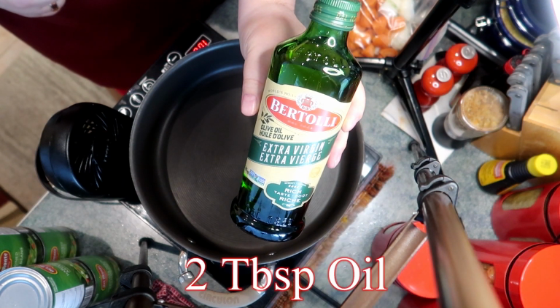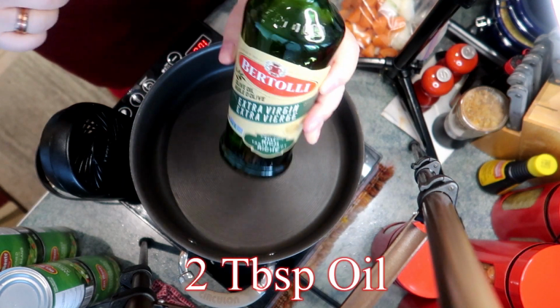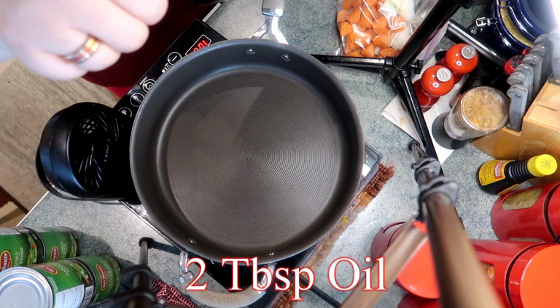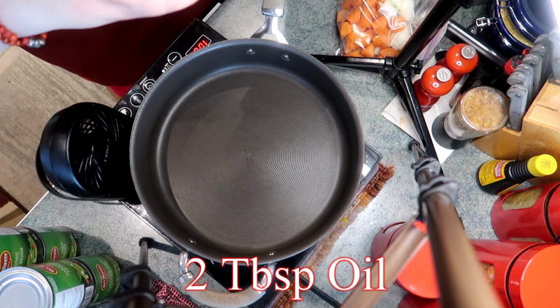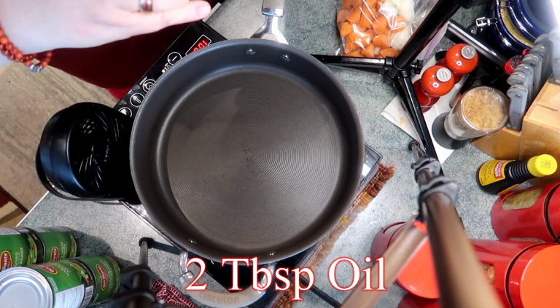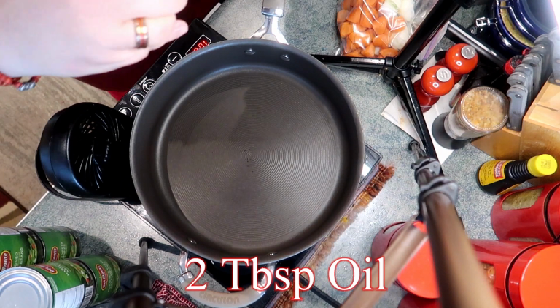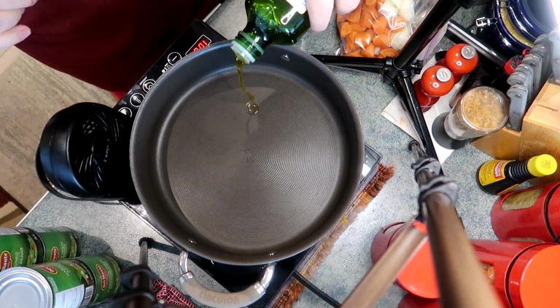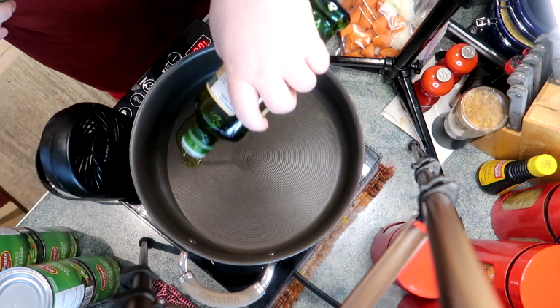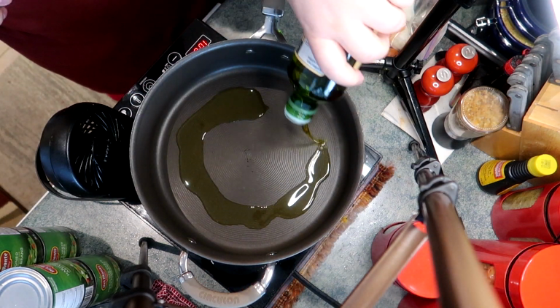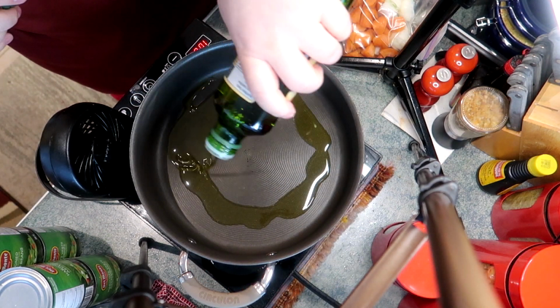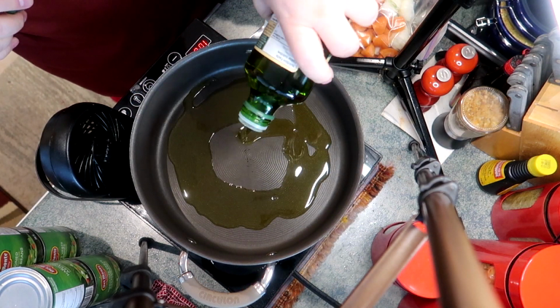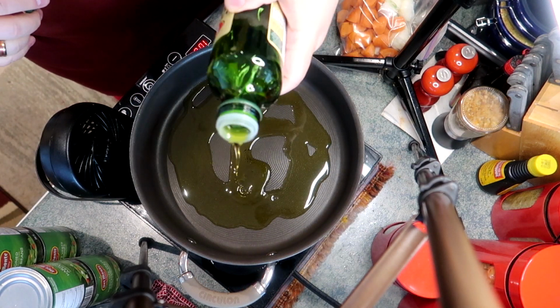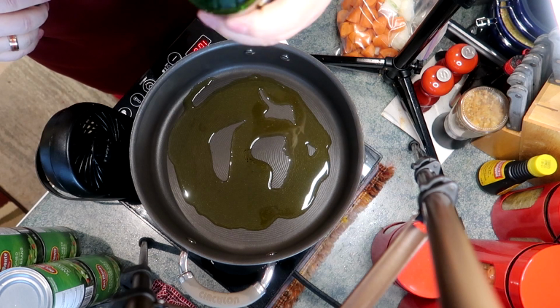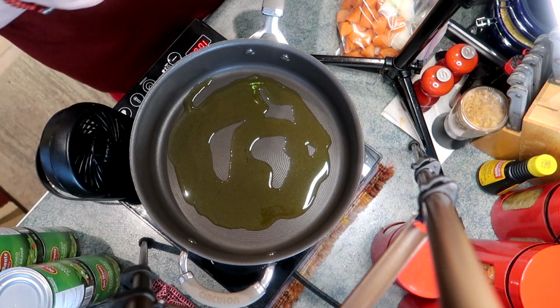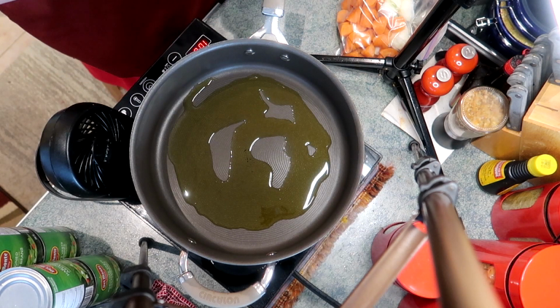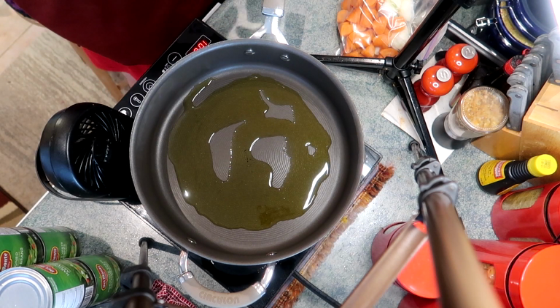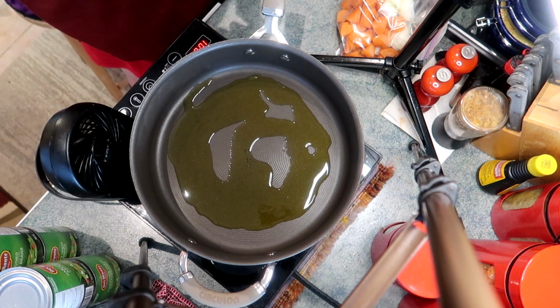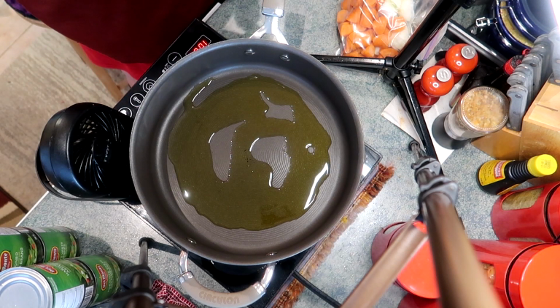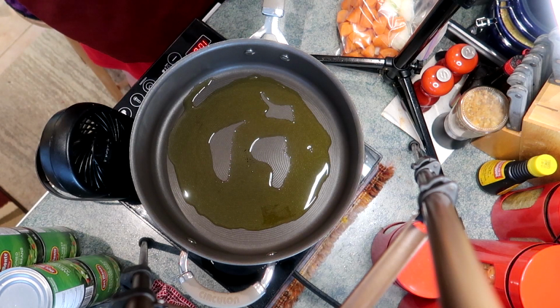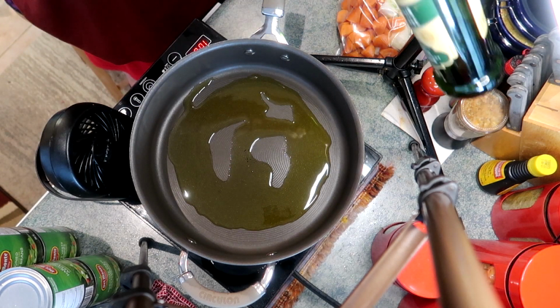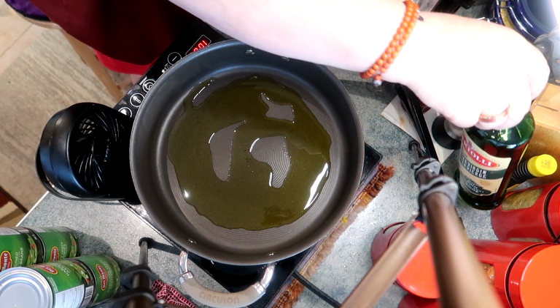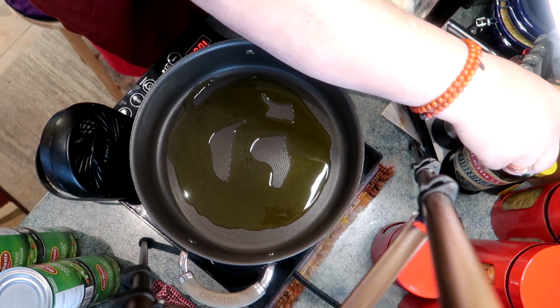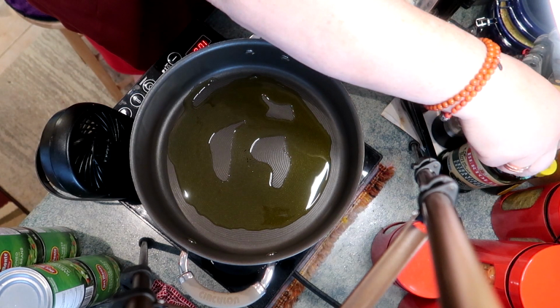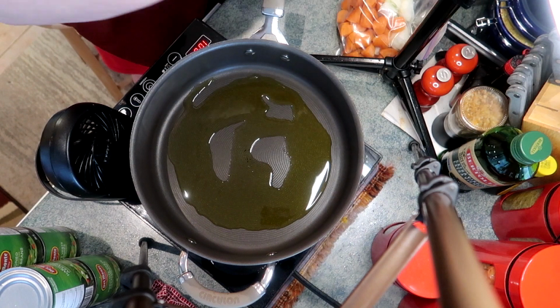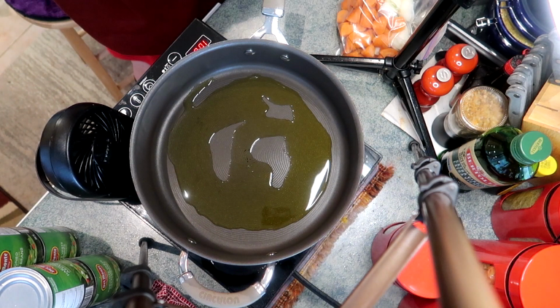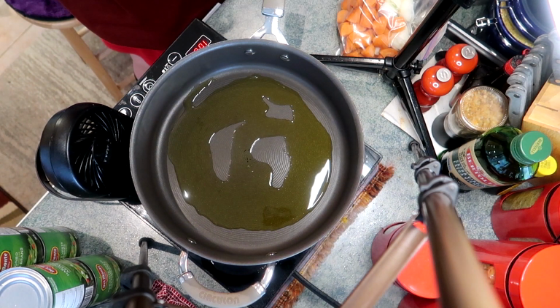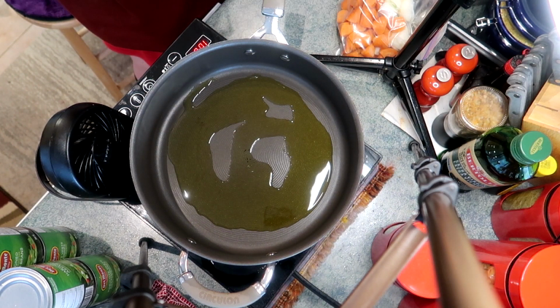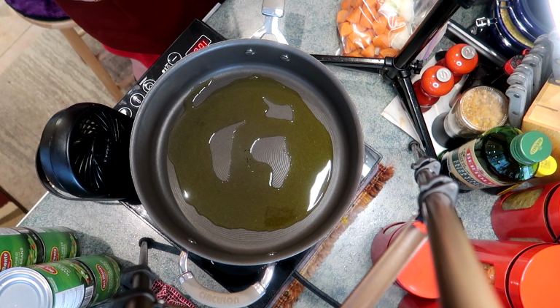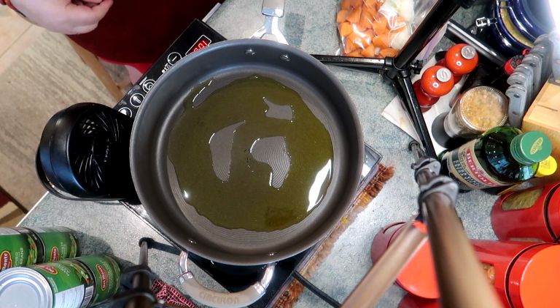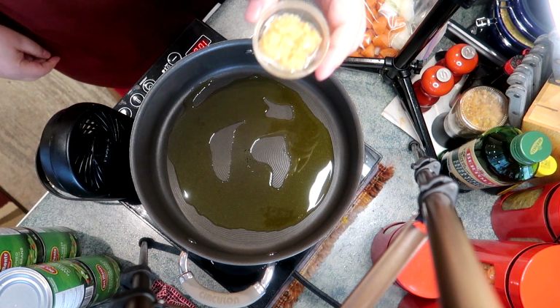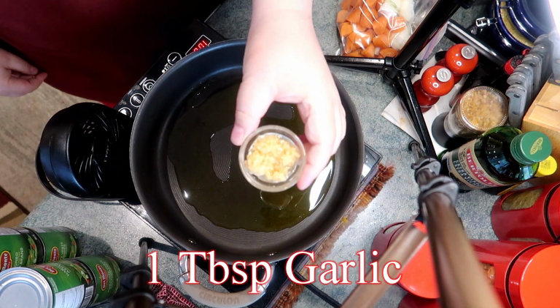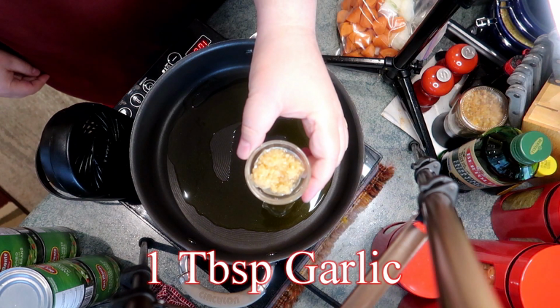We're gonna start in a deep skillet with two tablespoons of oil. I'm using olive, but you can use whatever you like. The only thing I wouldn't use maybe is butter or margarine because they tend to turn brown pretty quick, and you don't want that for this recipe.